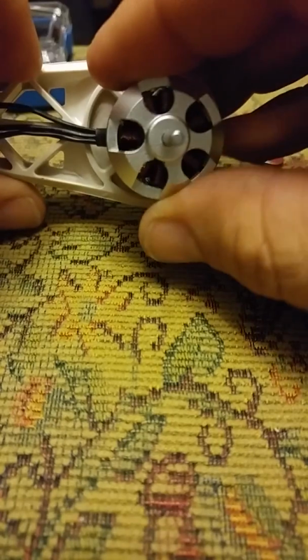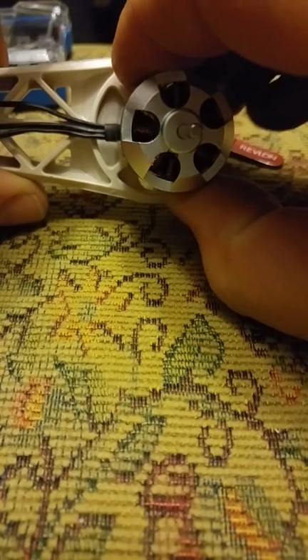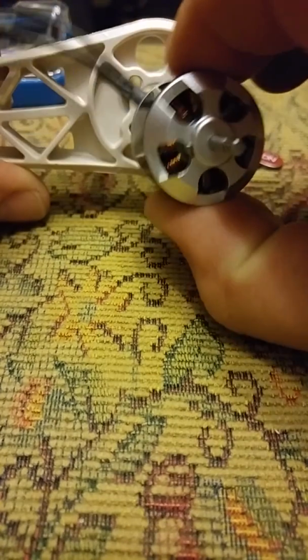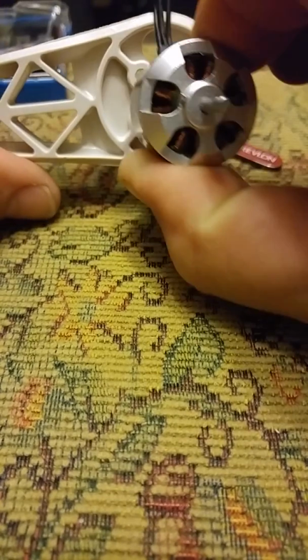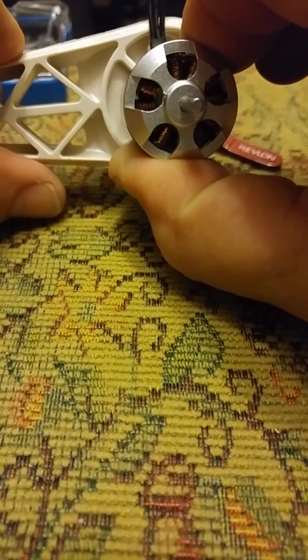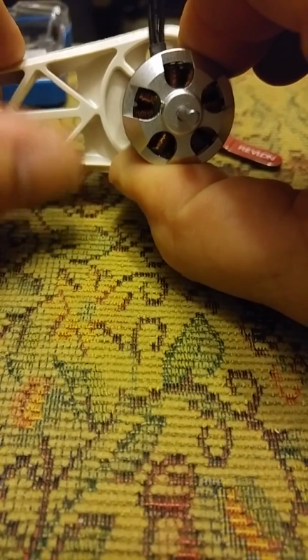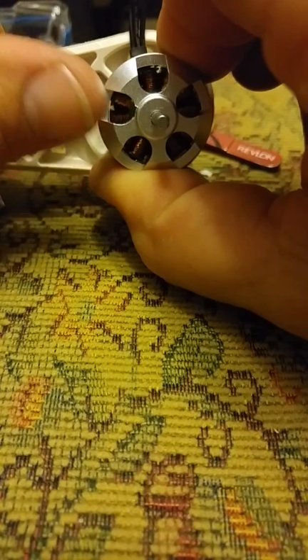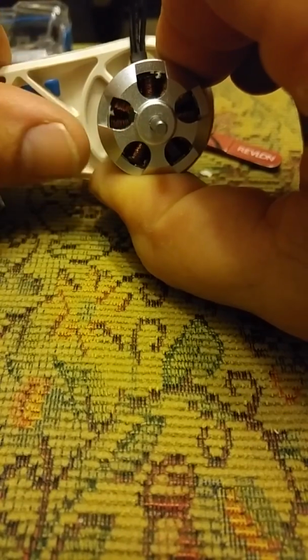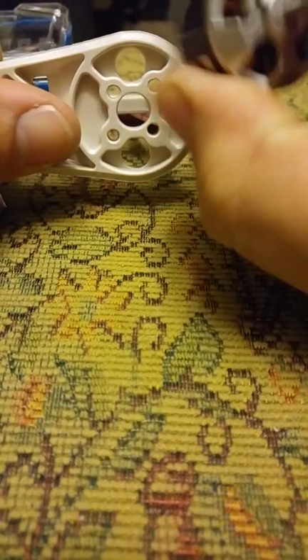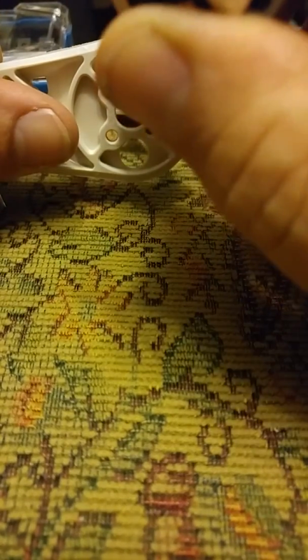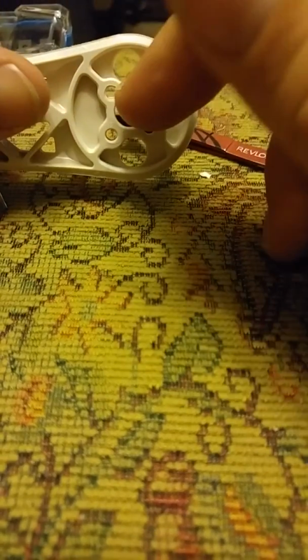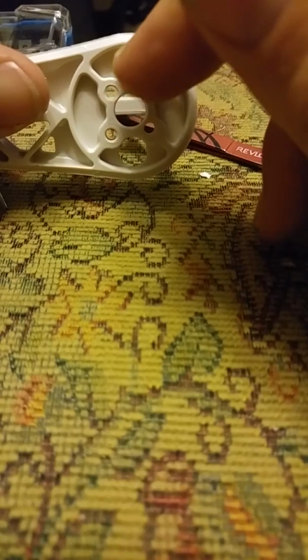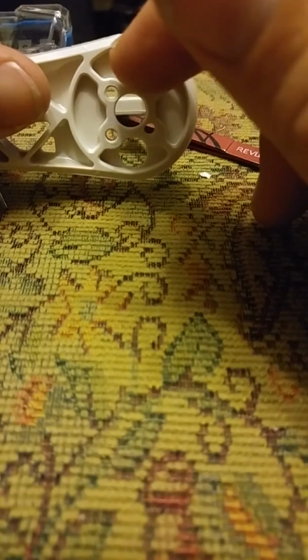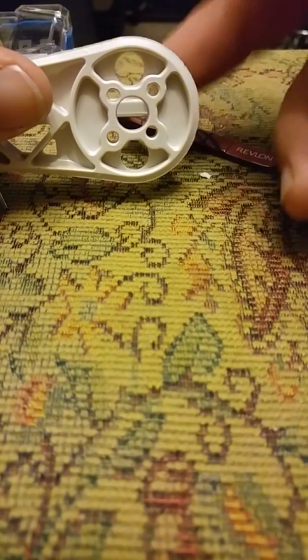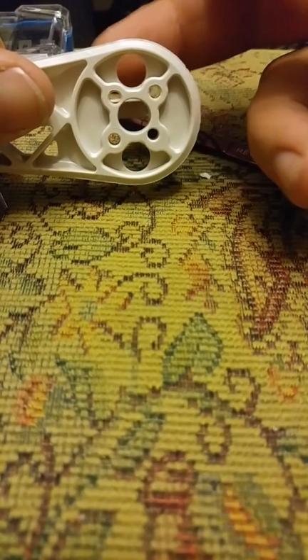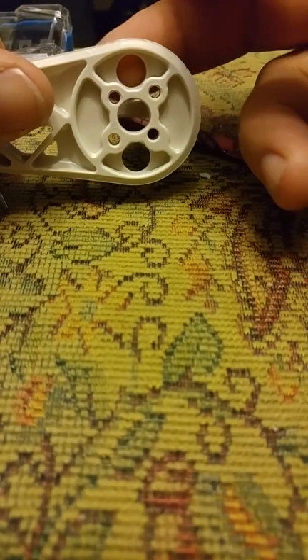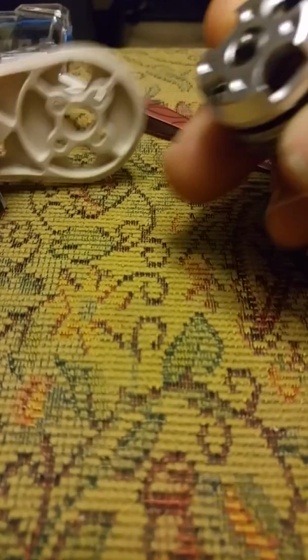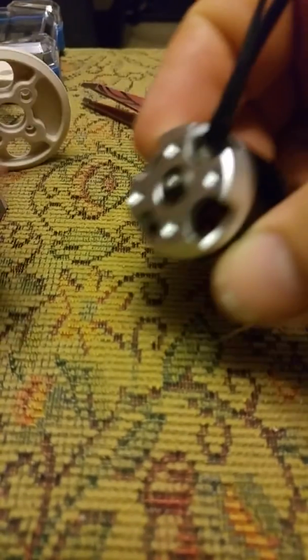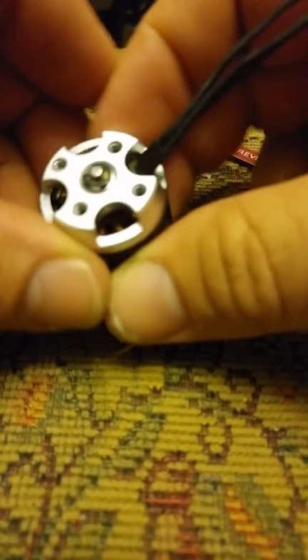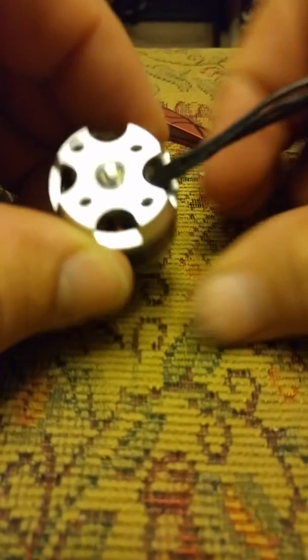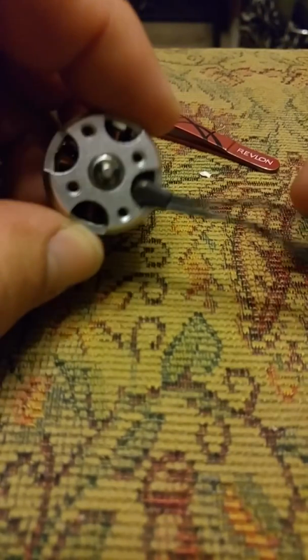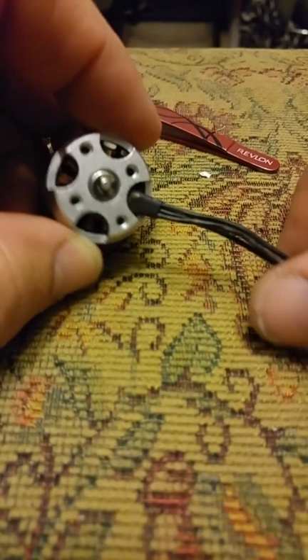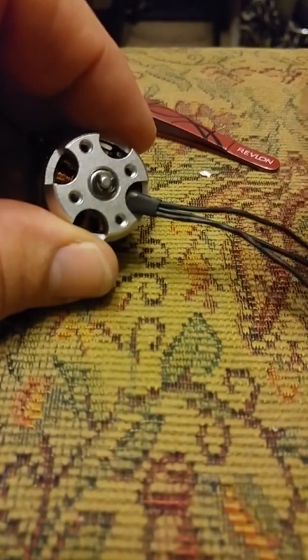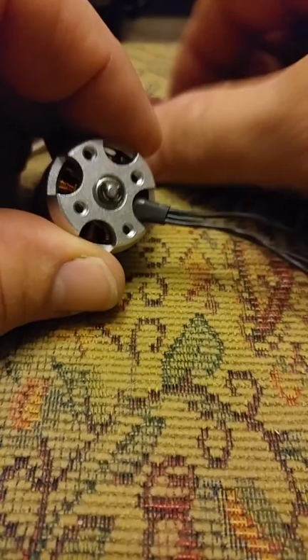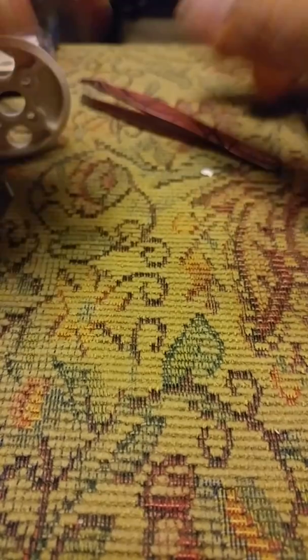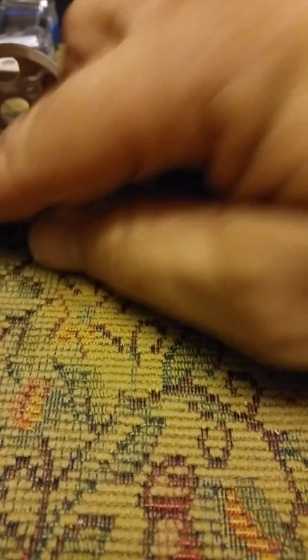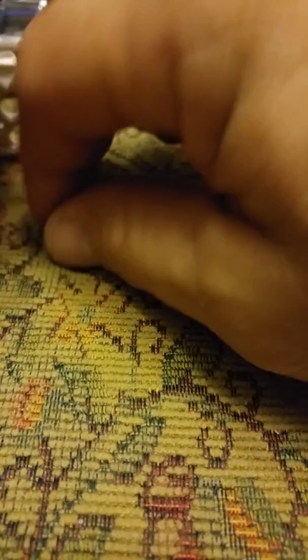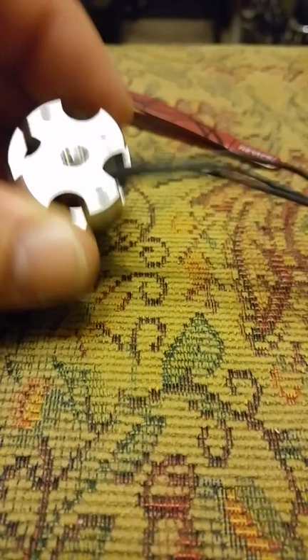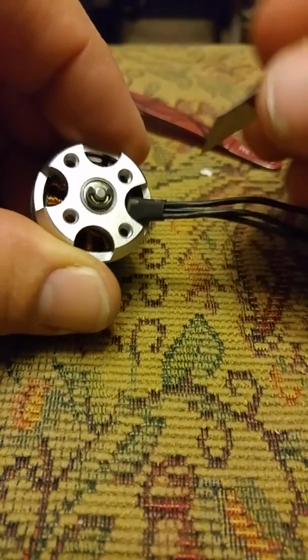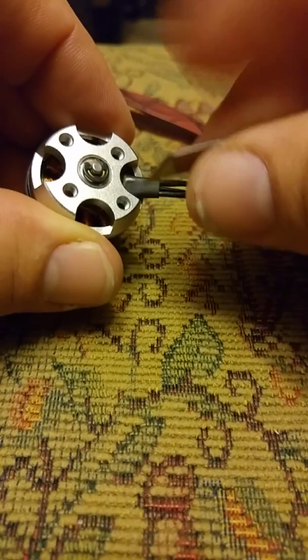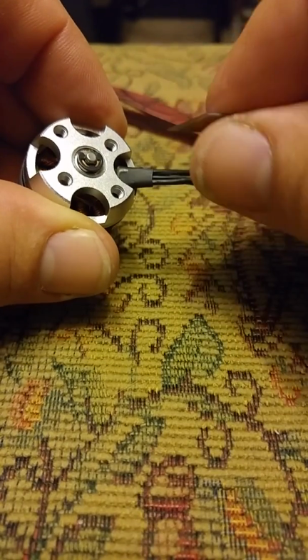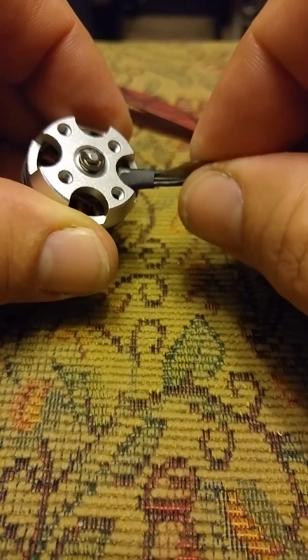But what we really want the motor to do is come out here where this hole is. So we're going to switch this standard Emax motor over, and I've gotten a couple of tools to make it easy.